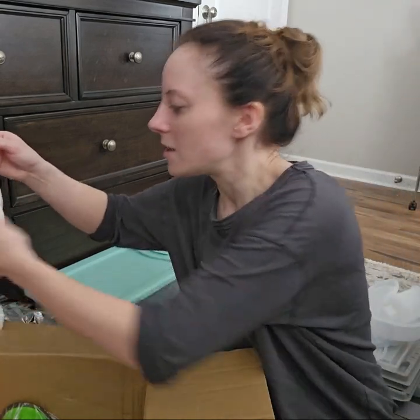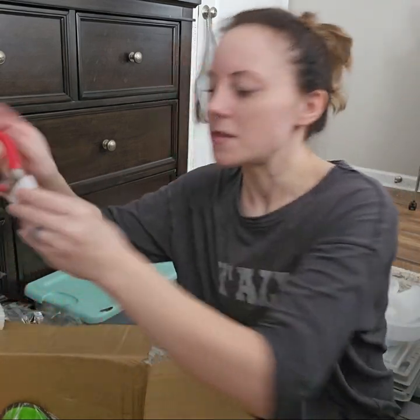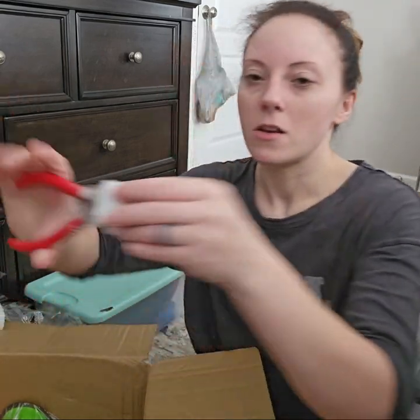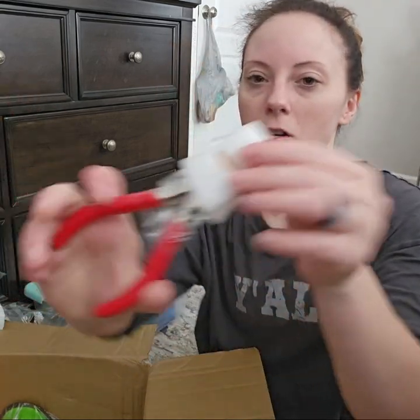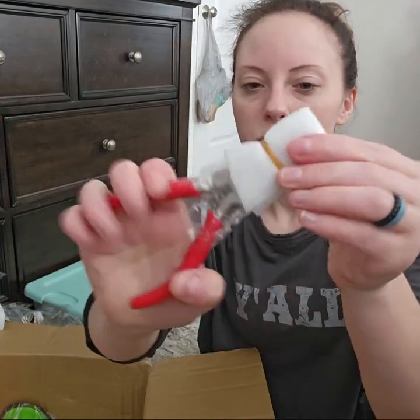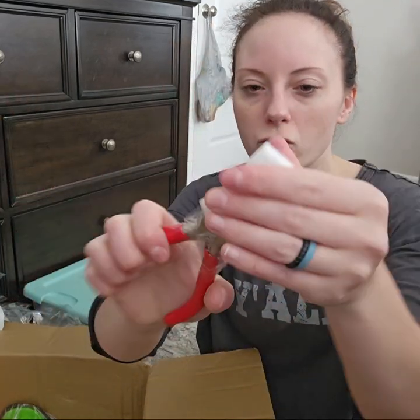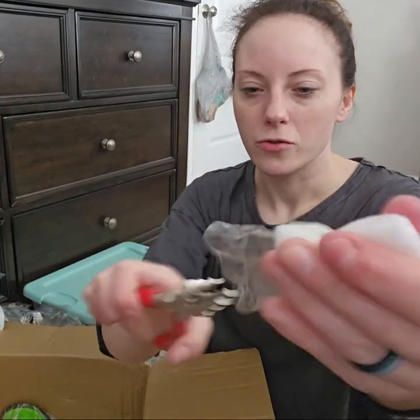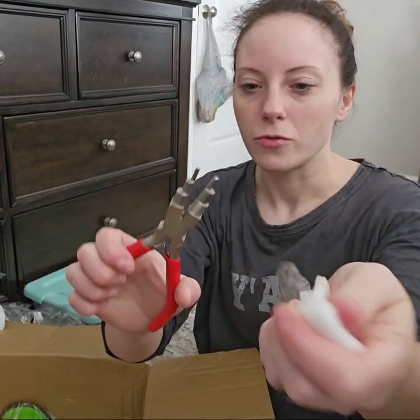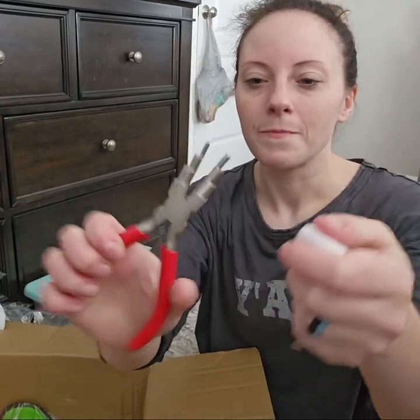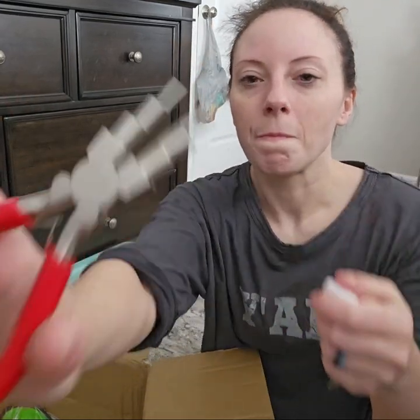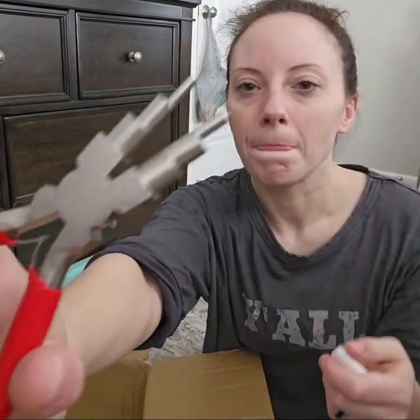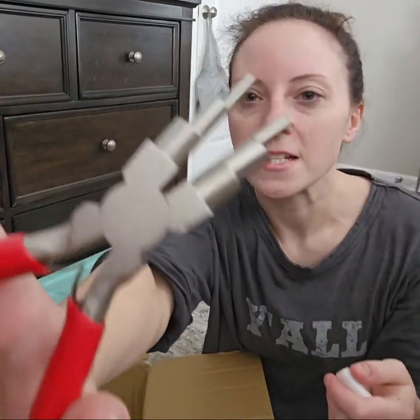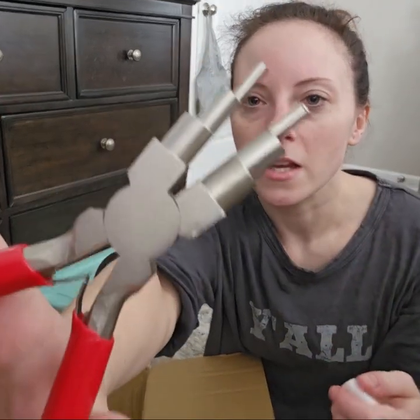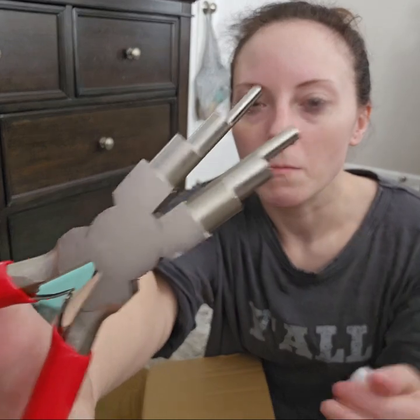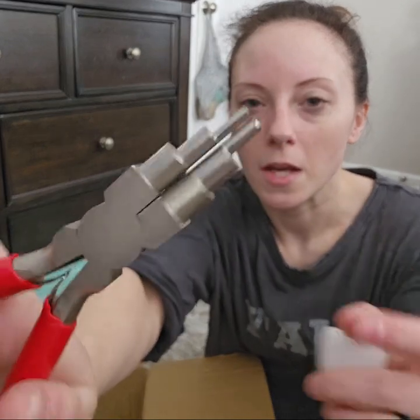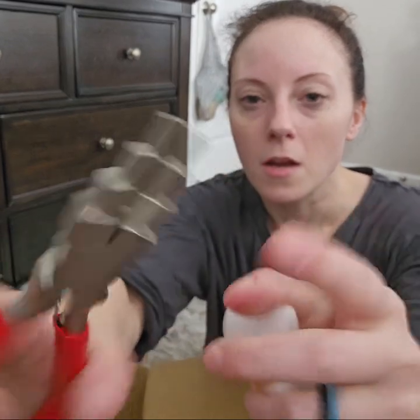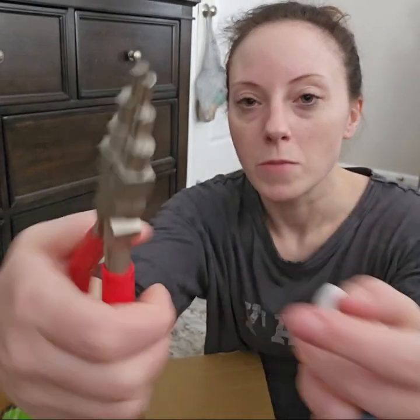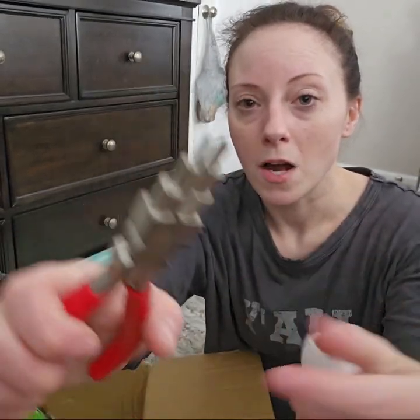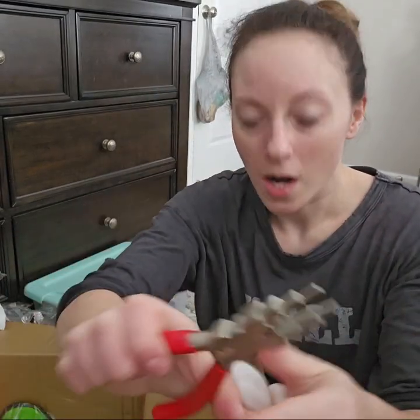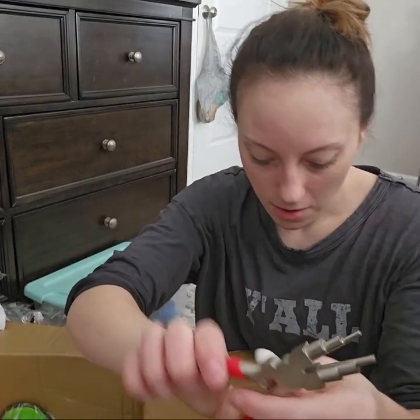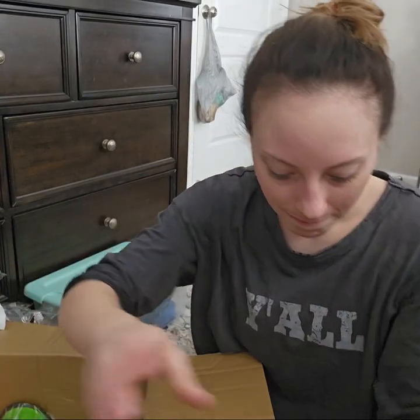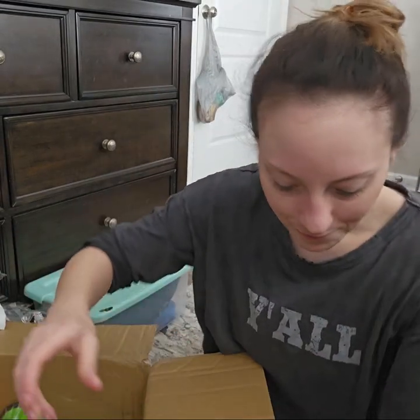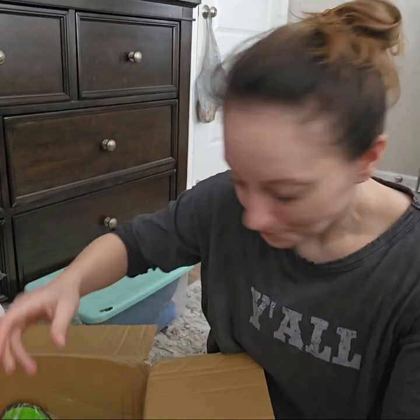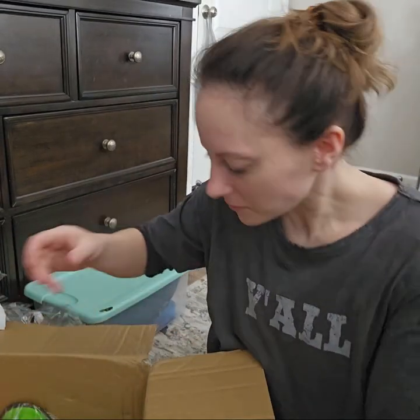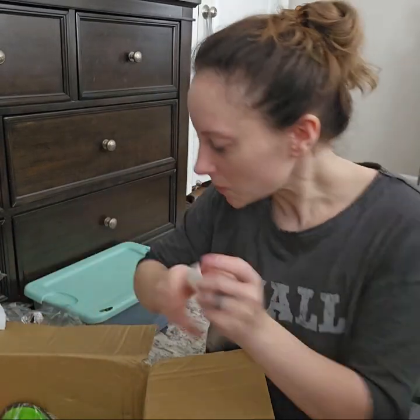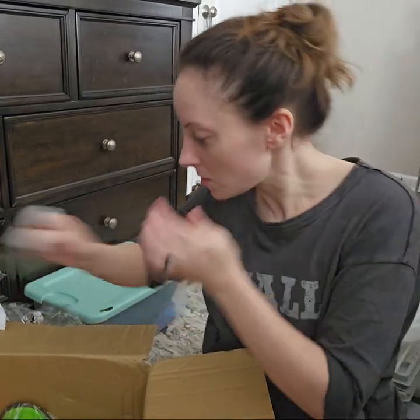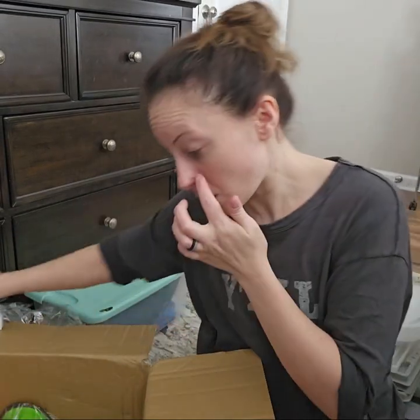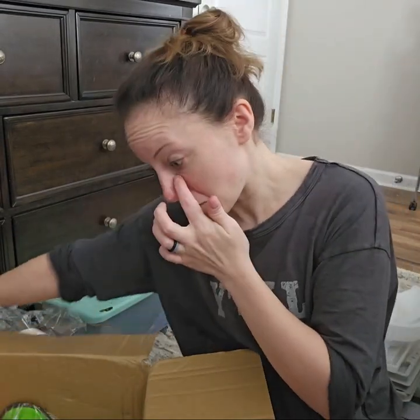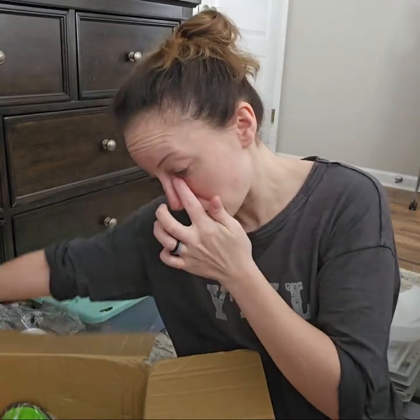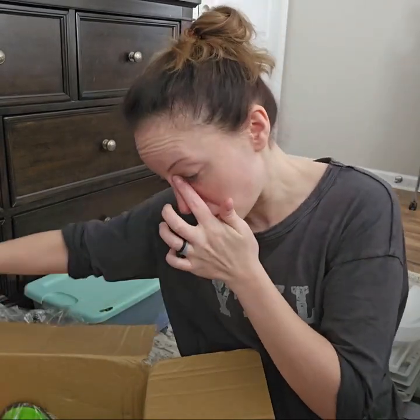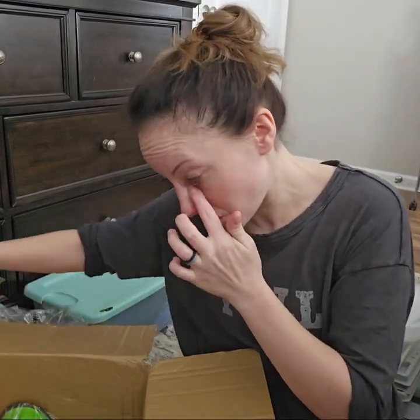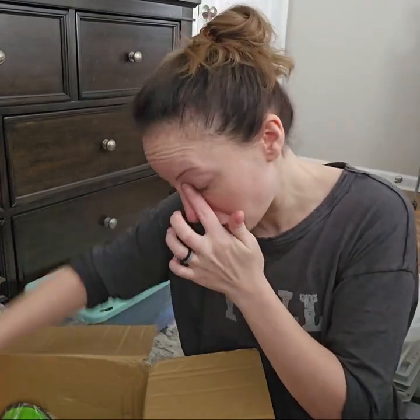It's a jewelry tool — it's going to help me bend my wire. I thought that would be super helpful.